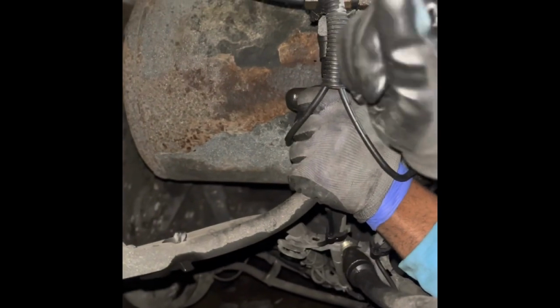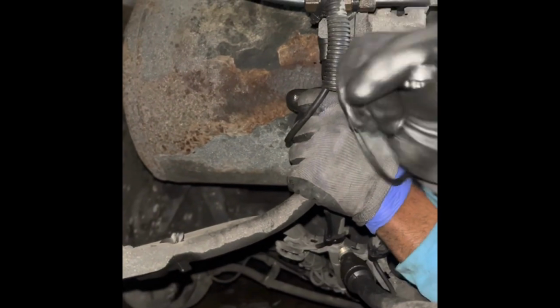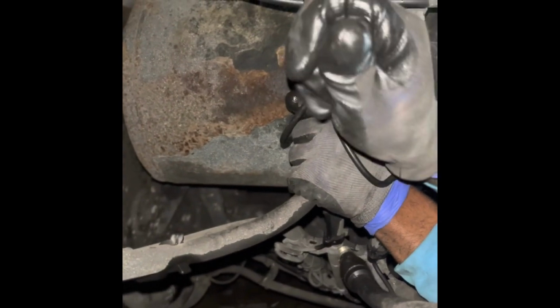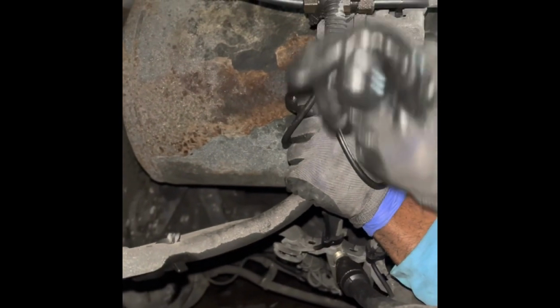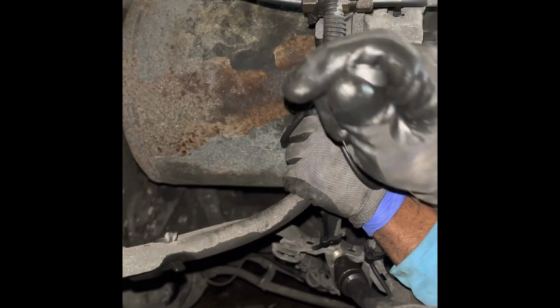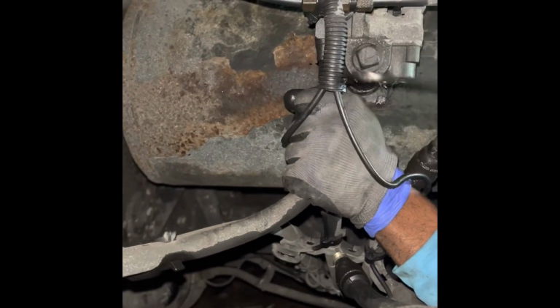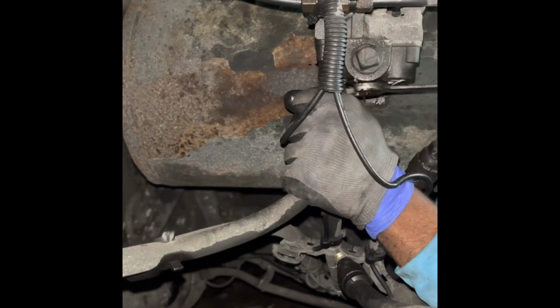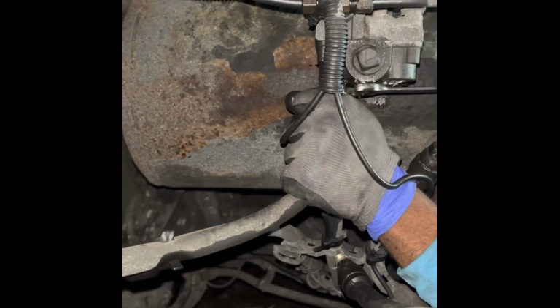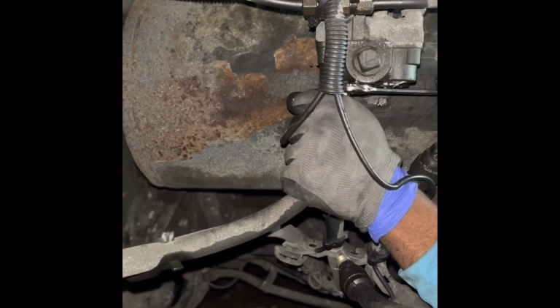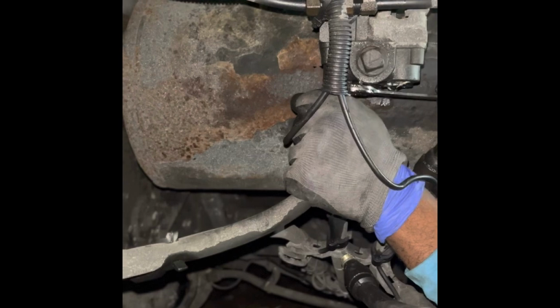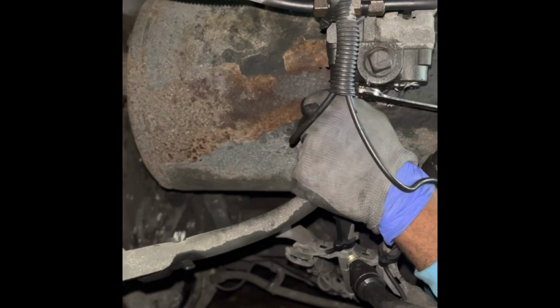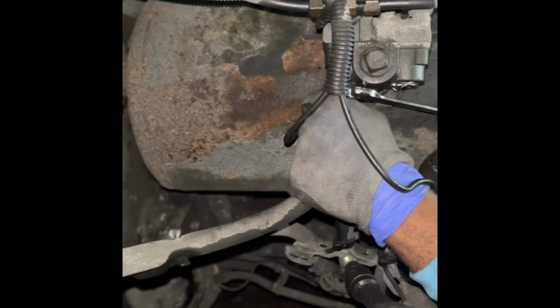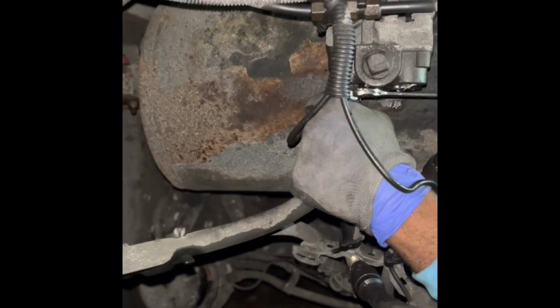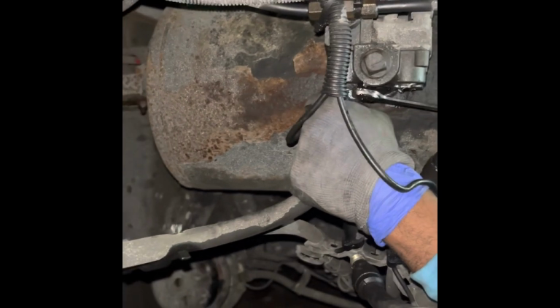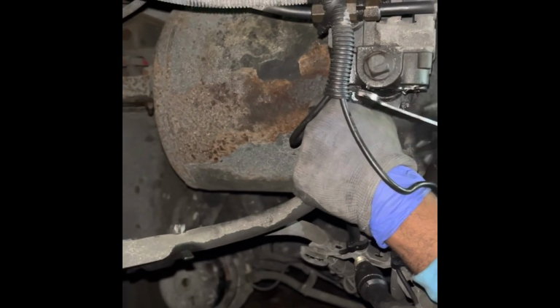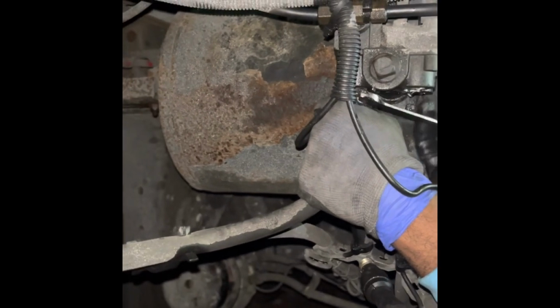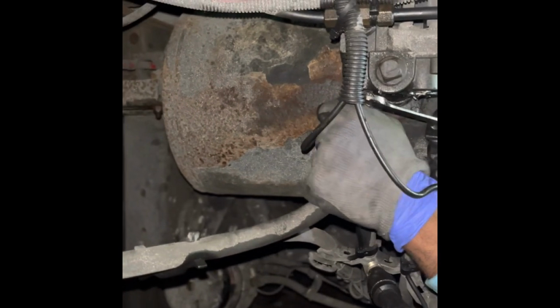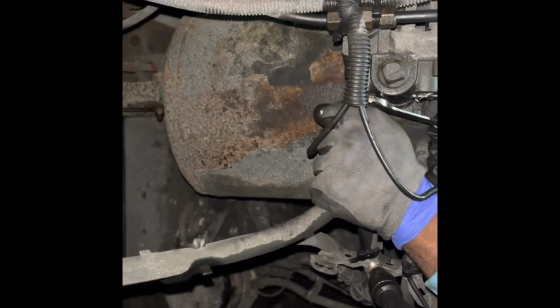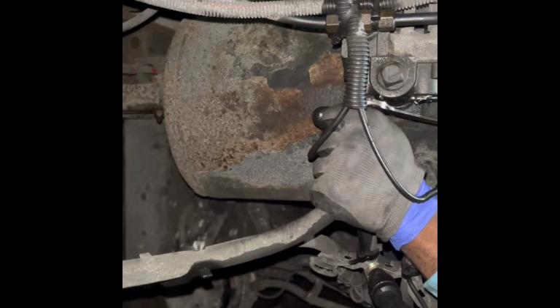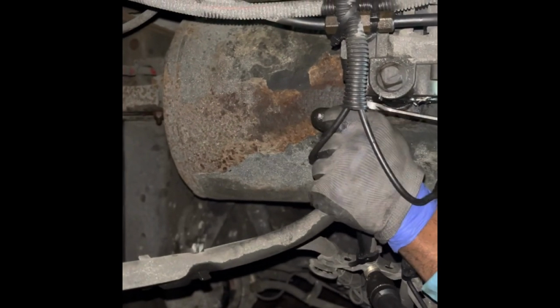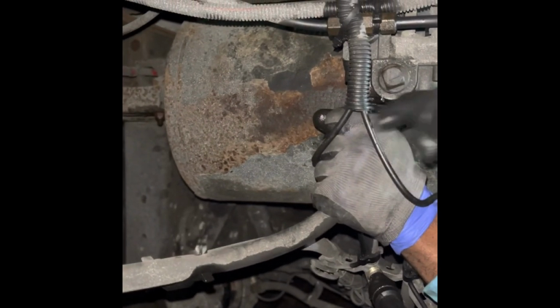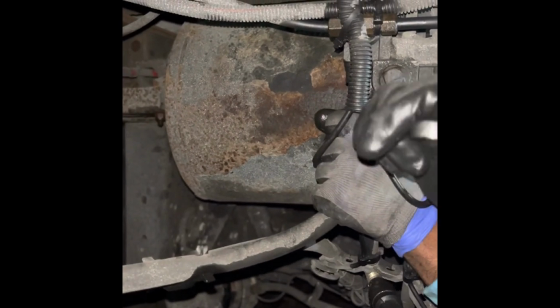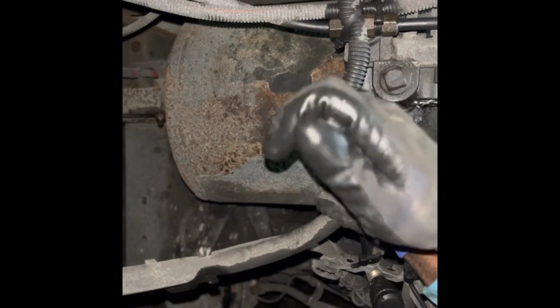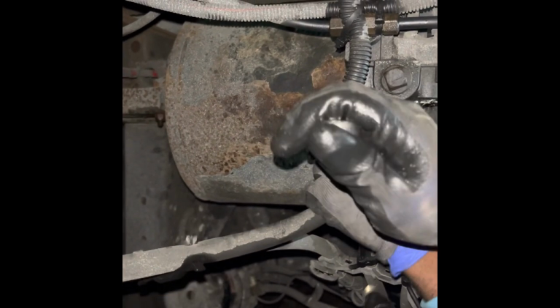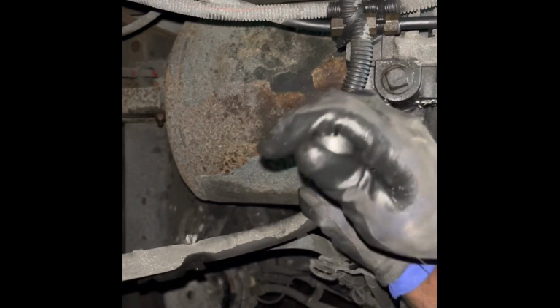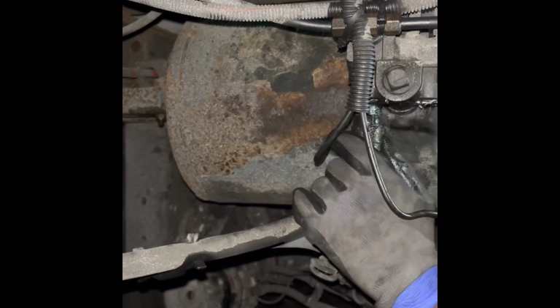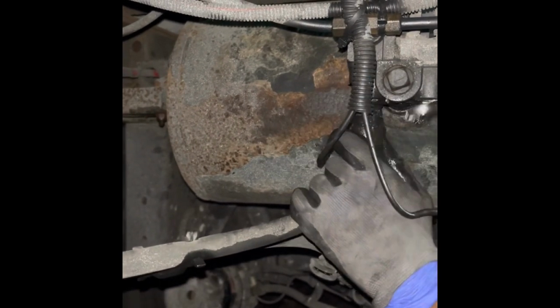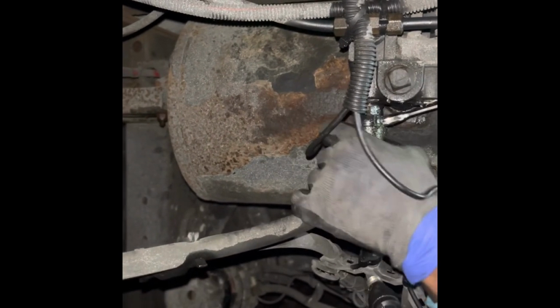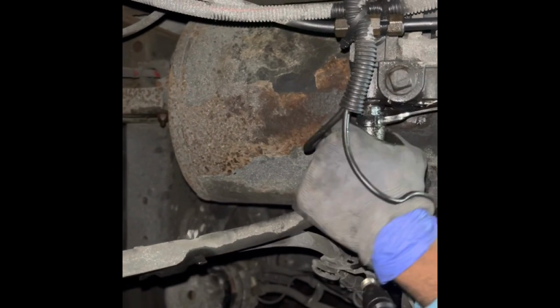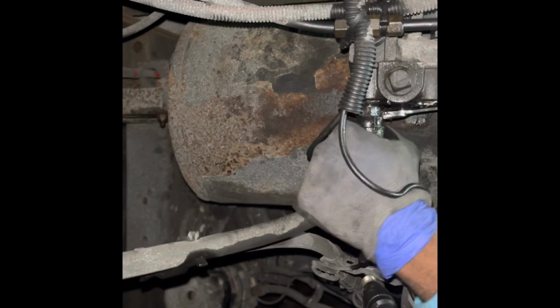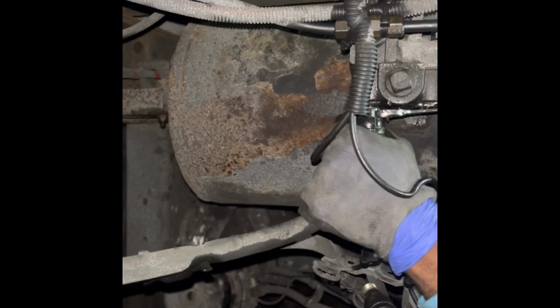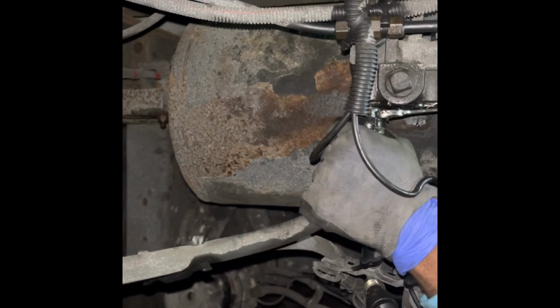There it is. I was just going to say, it always fails when you're on camera. There it is. So, if it starts to loosen up, we'll try to give you an angle on it.